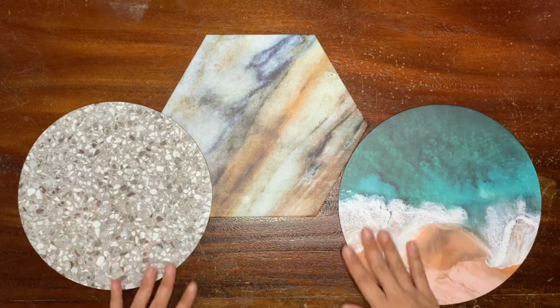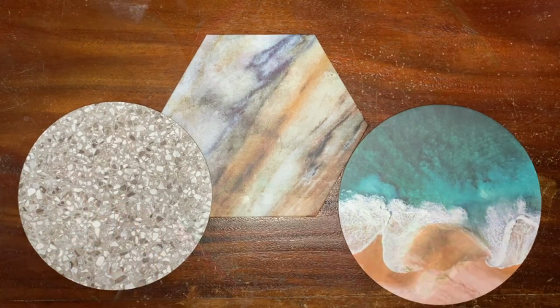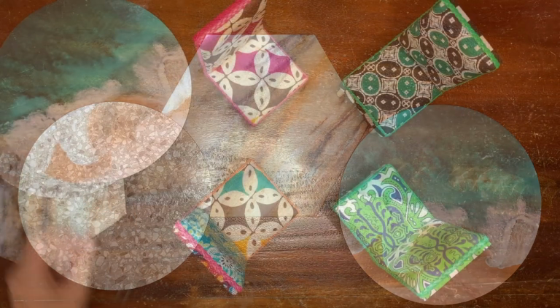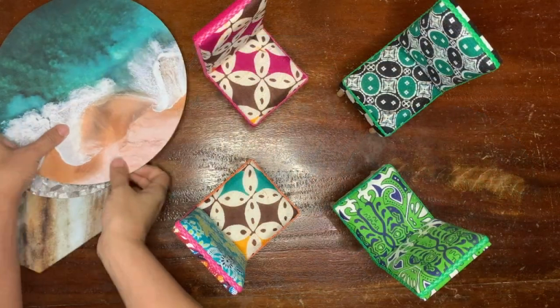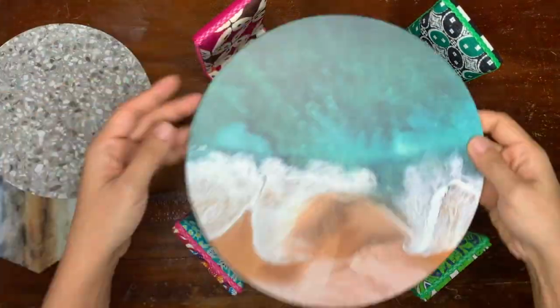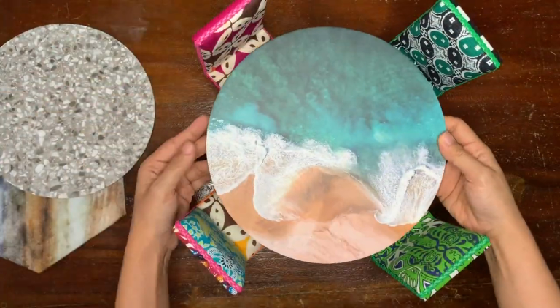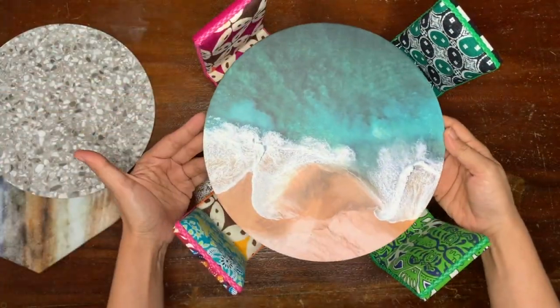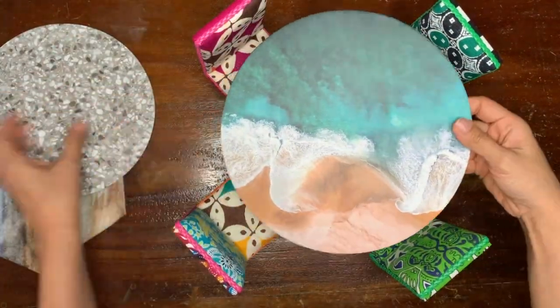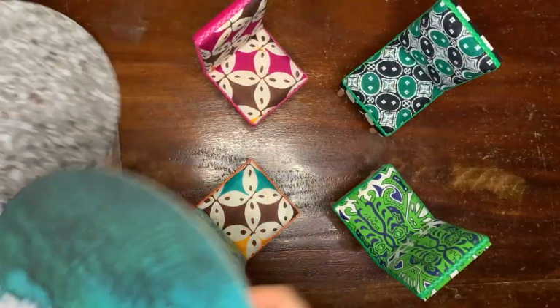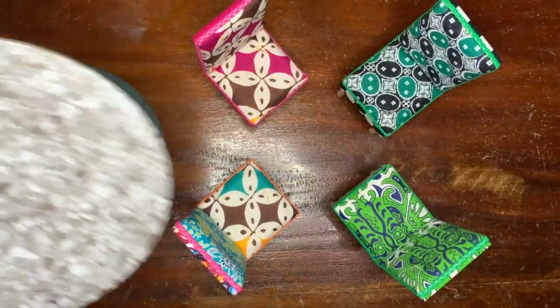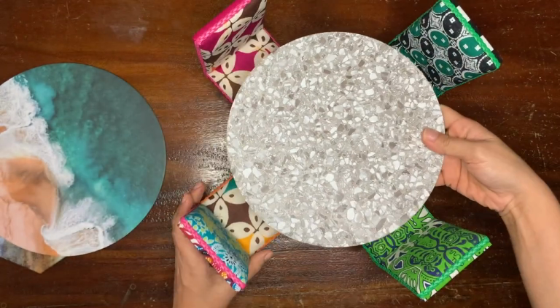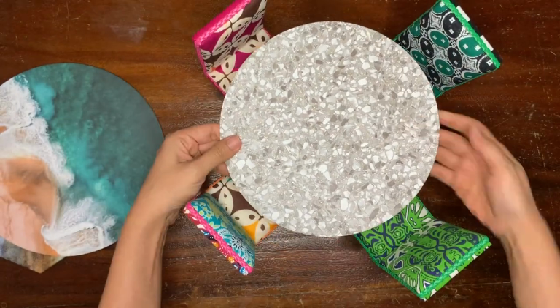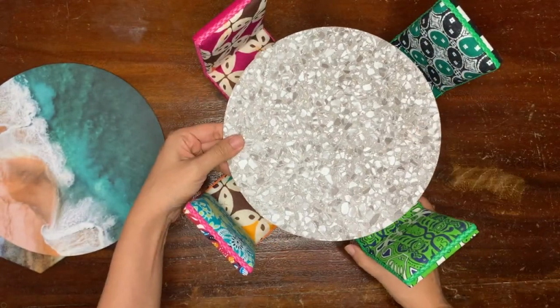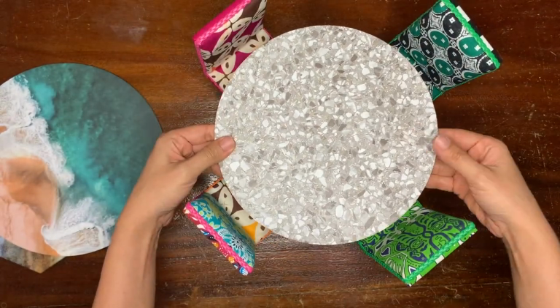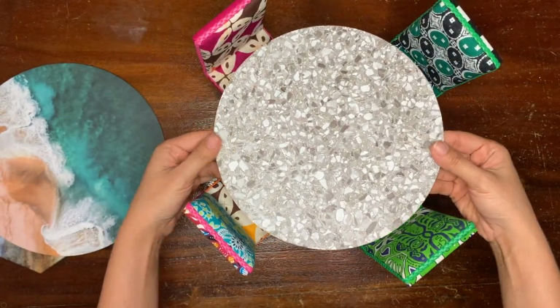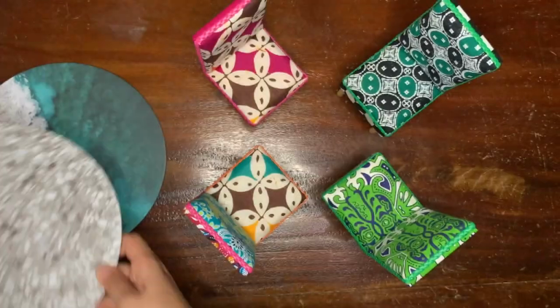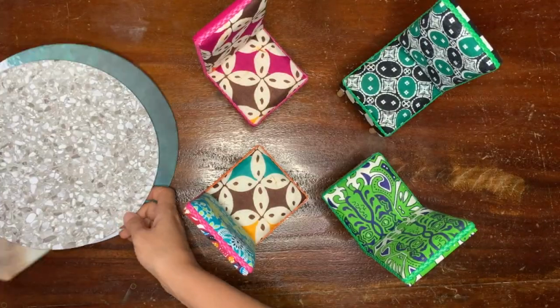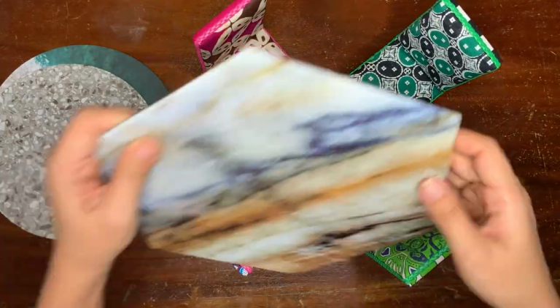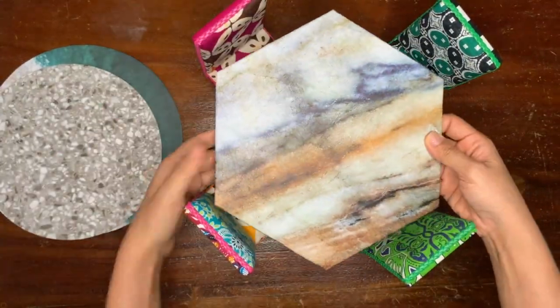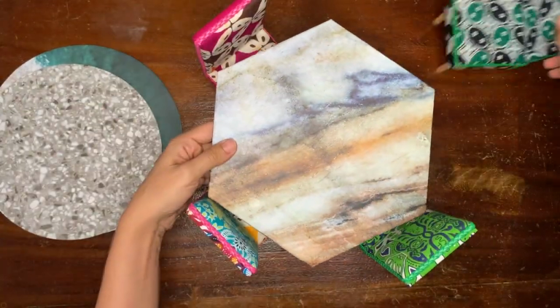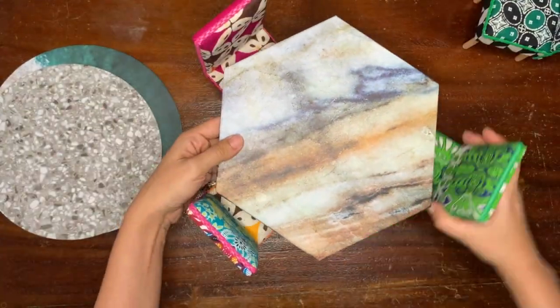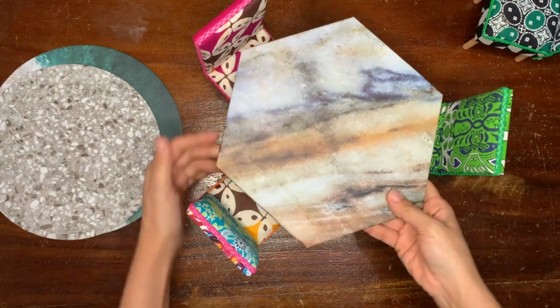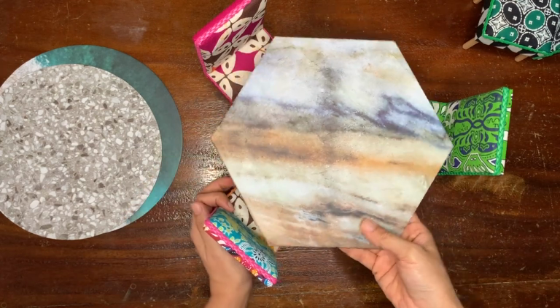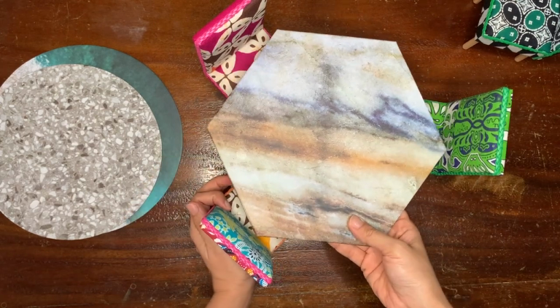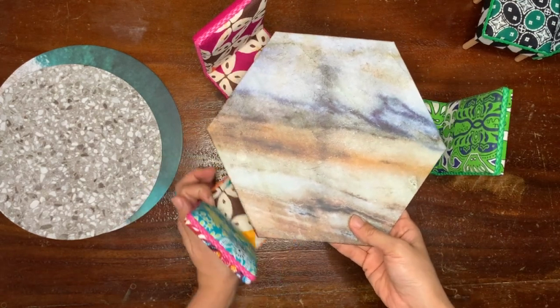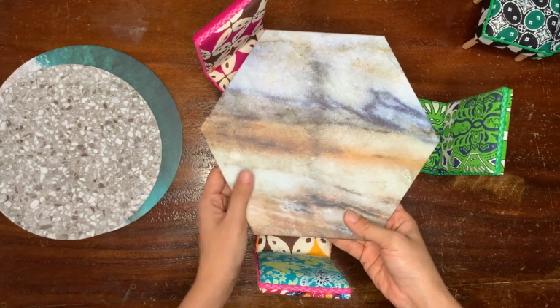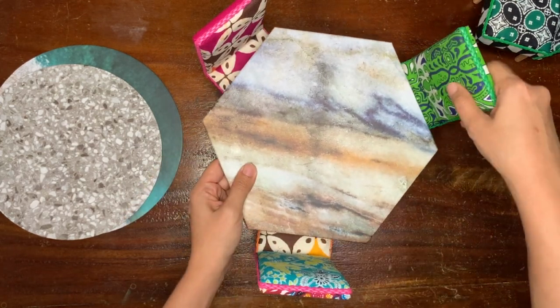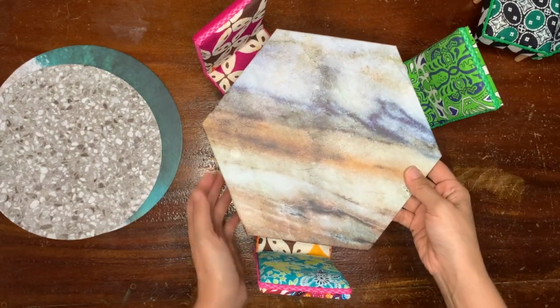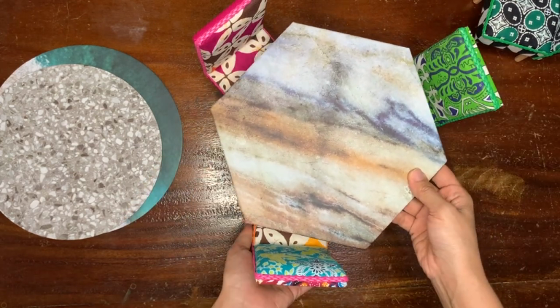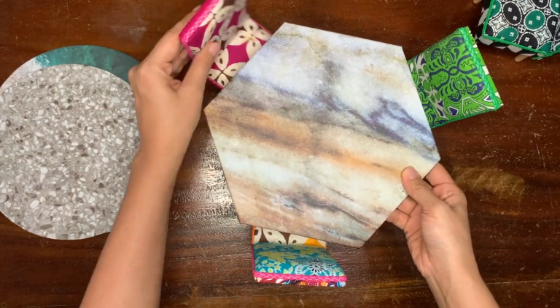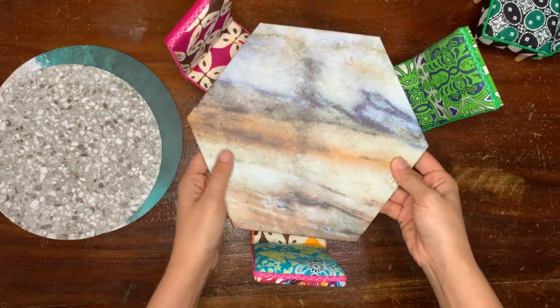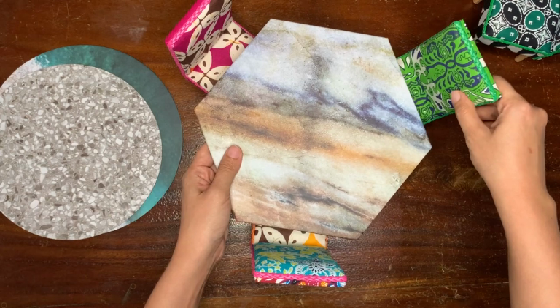This bigger size is perfect as a 4-seater's dining table. And this hexagonal shape is perfect as a 3-seater's table. There you are!